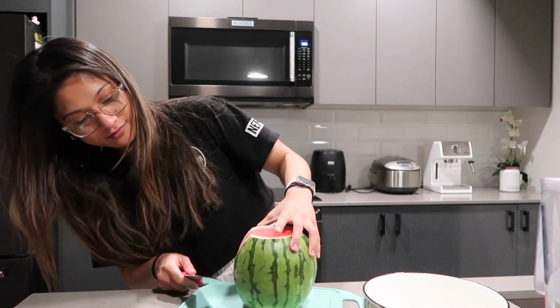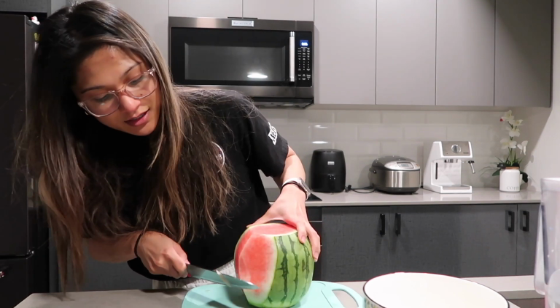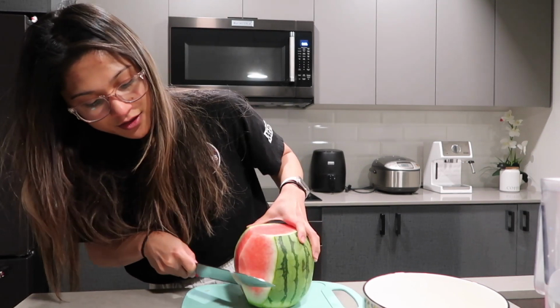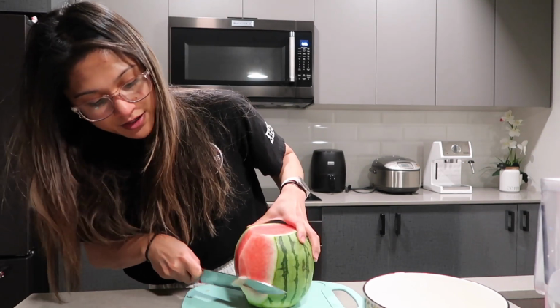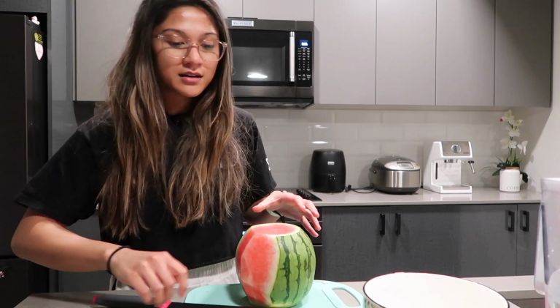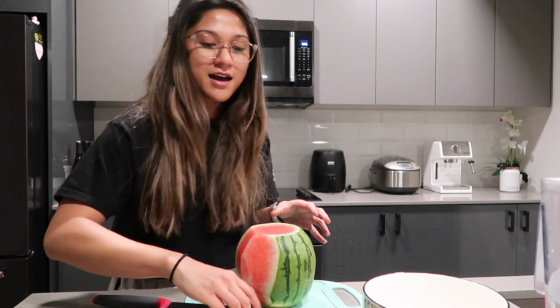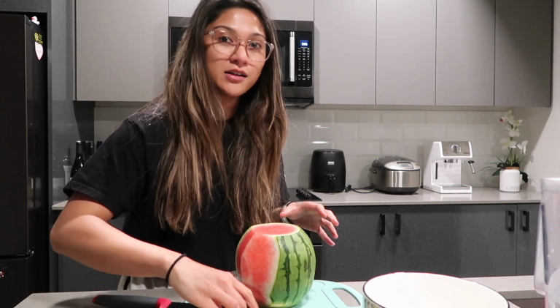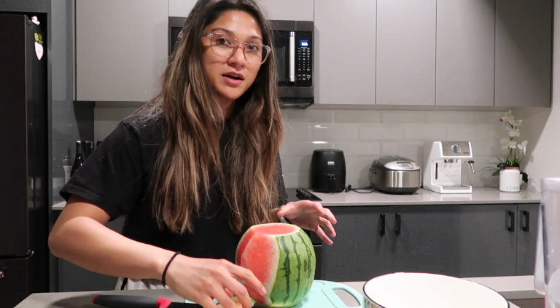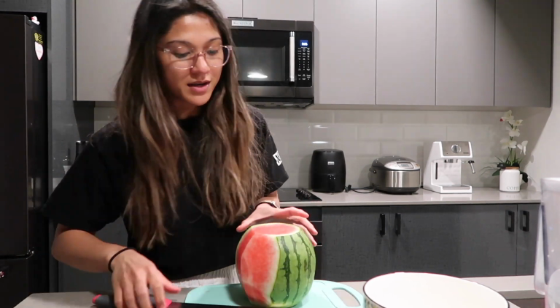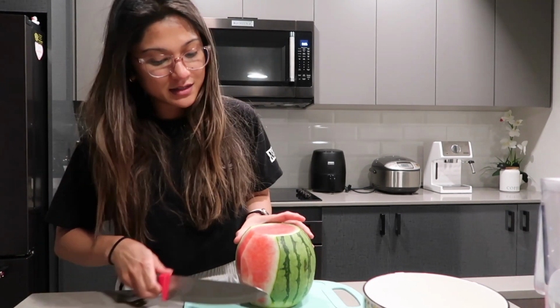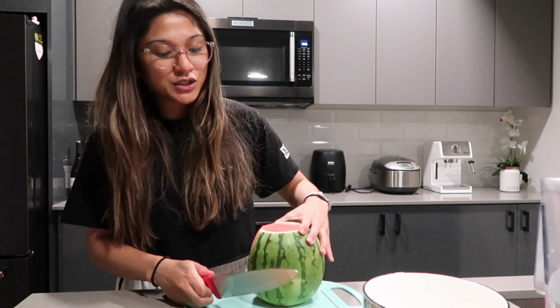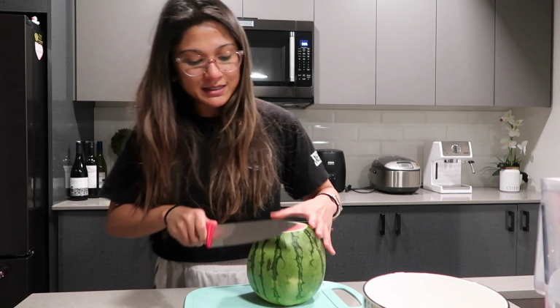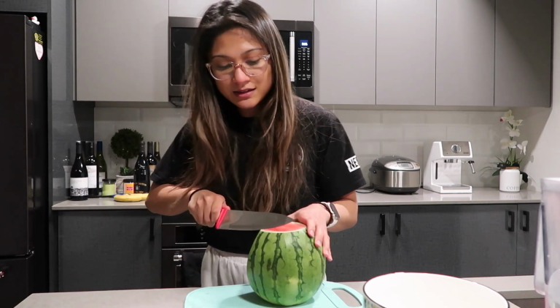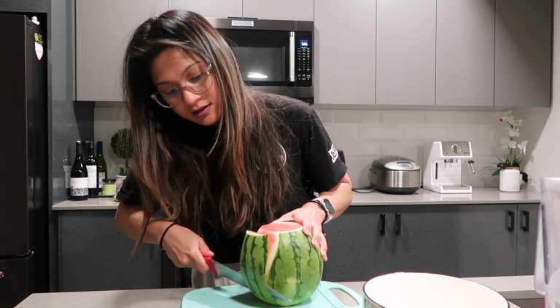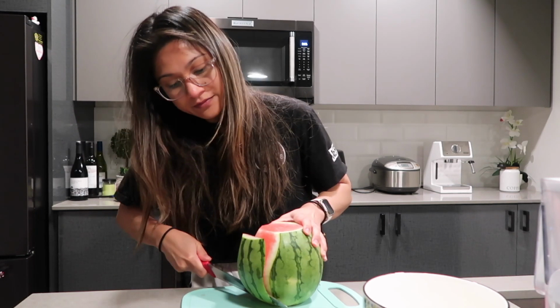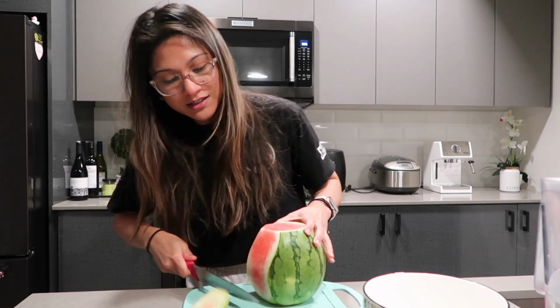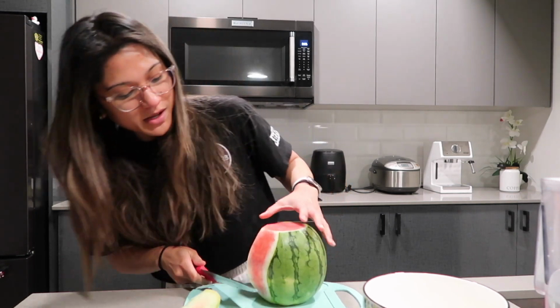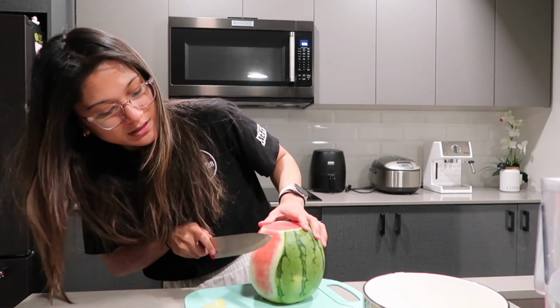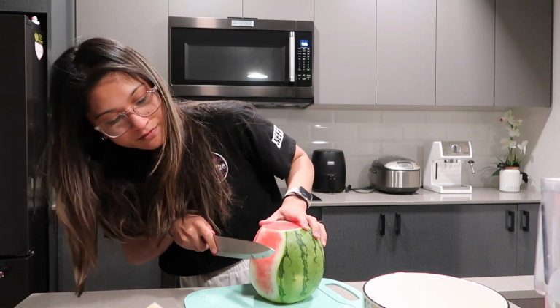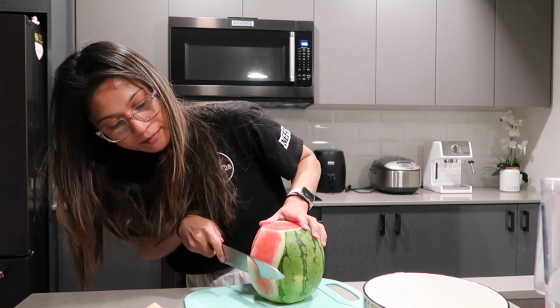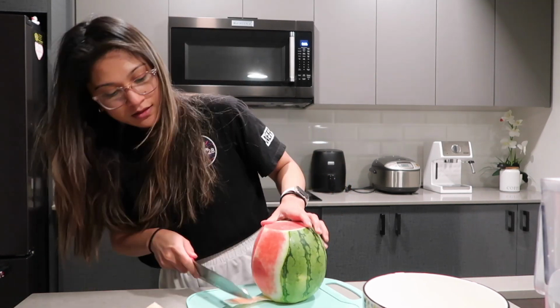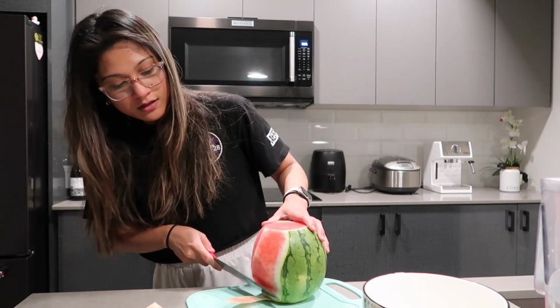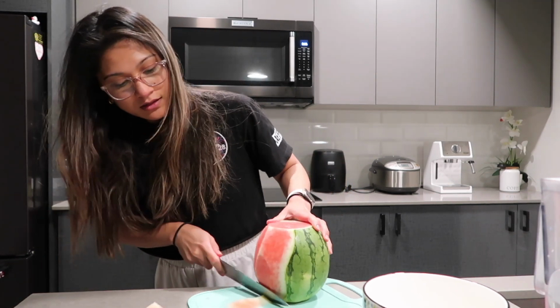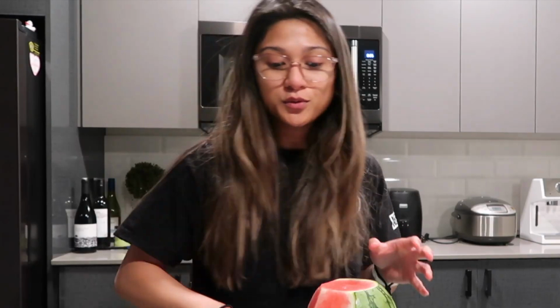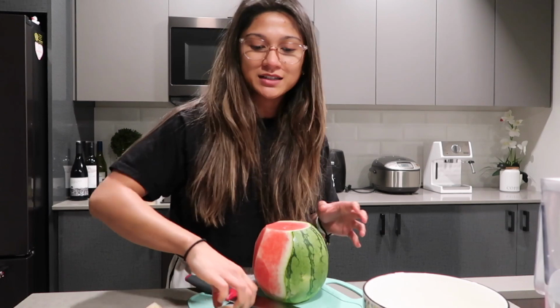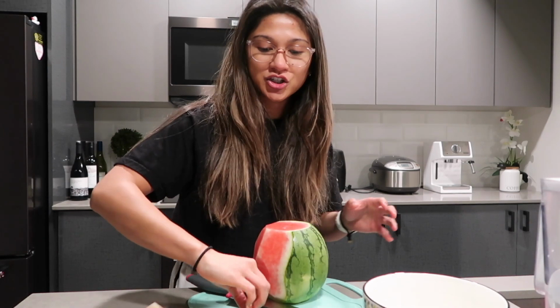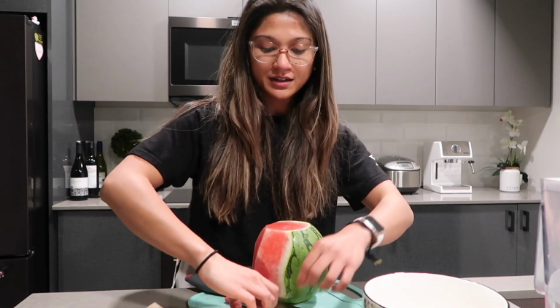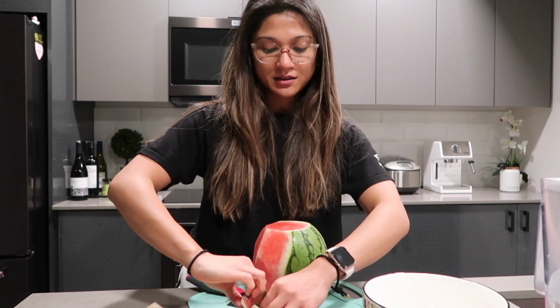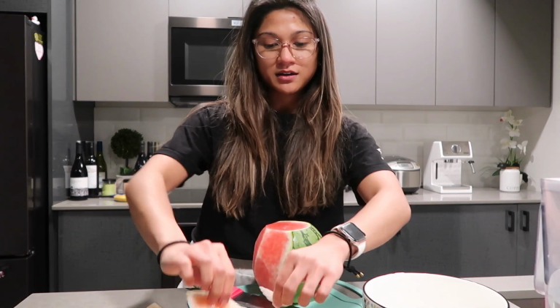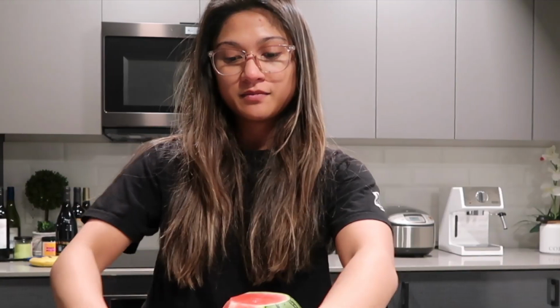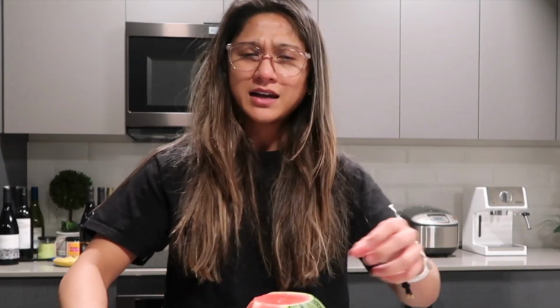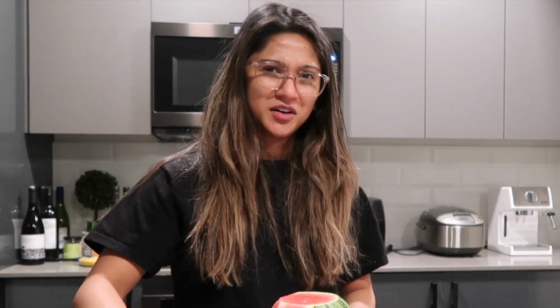Let's test our theory that having a yellow spot makes it sweet. Is it watermelon season yet? I did see cherries at the market.